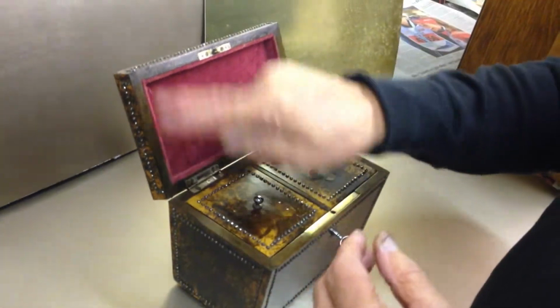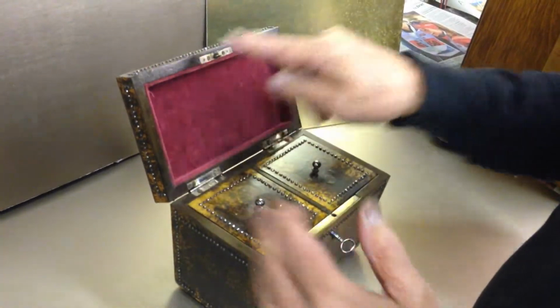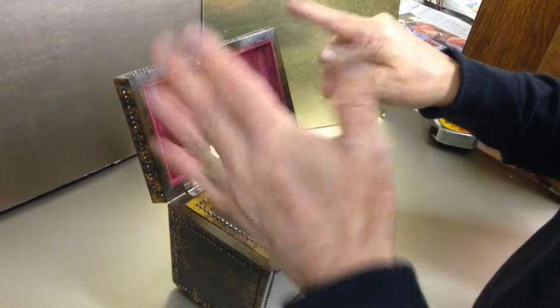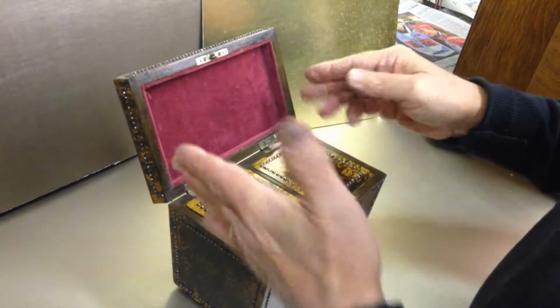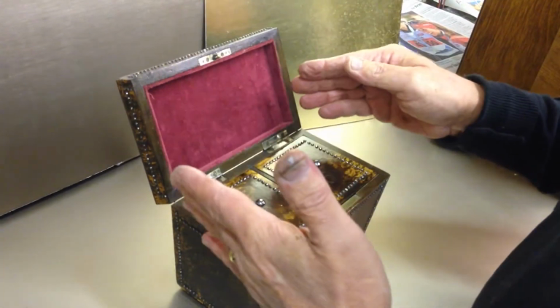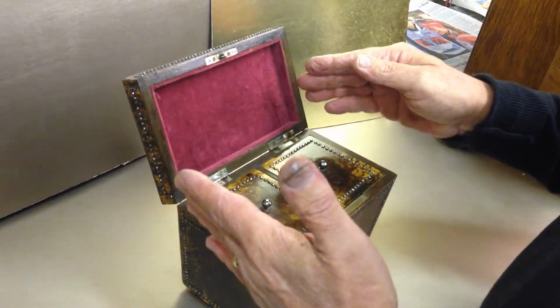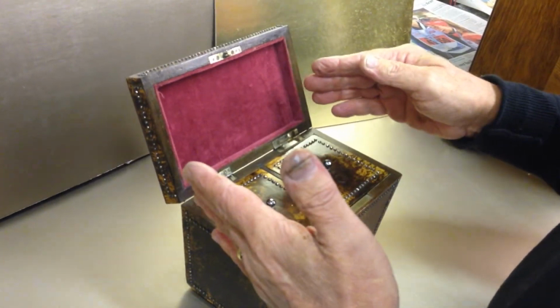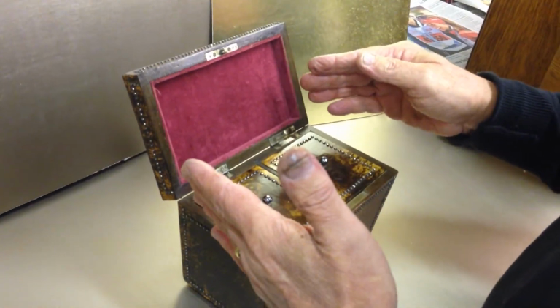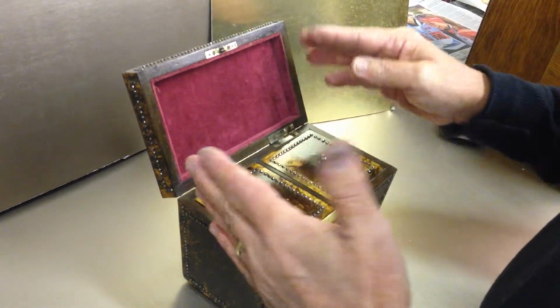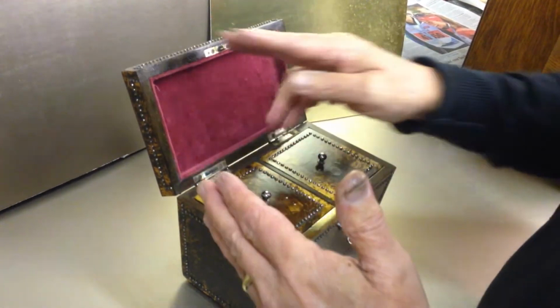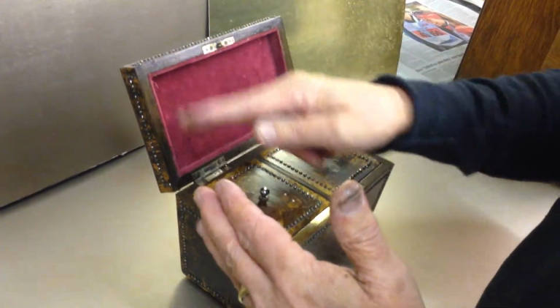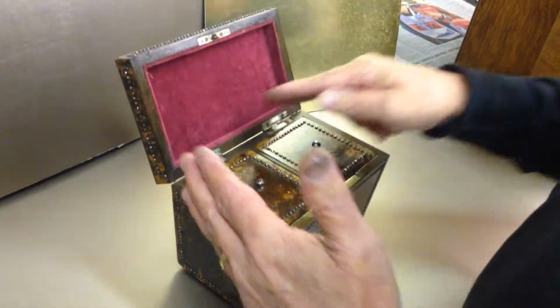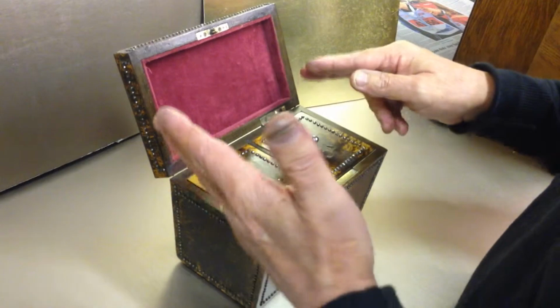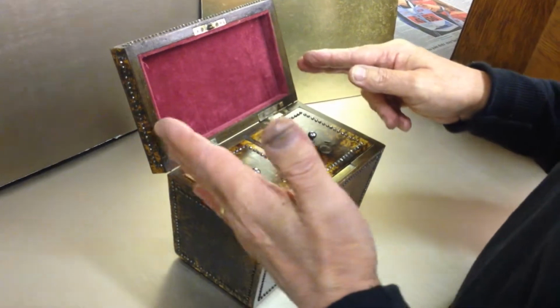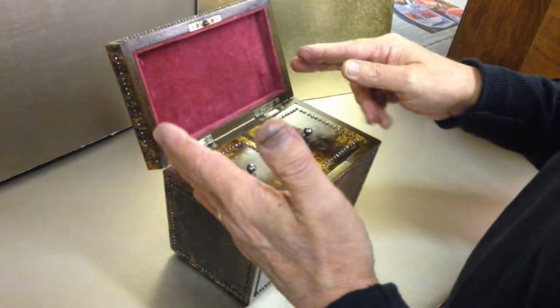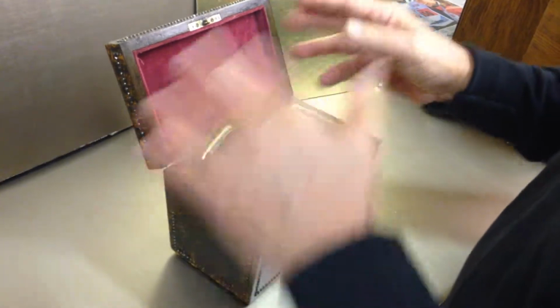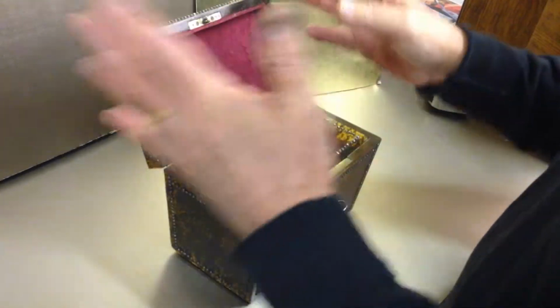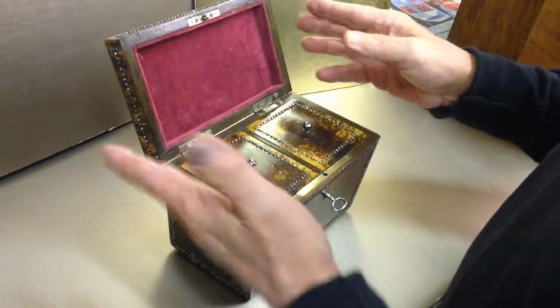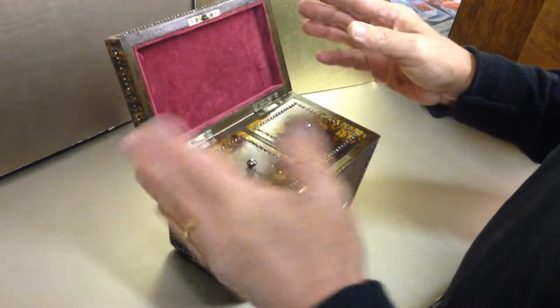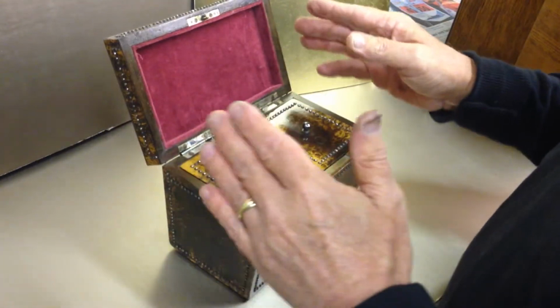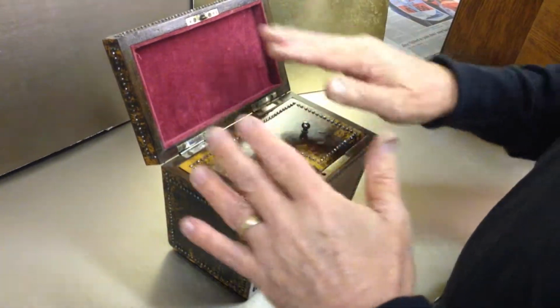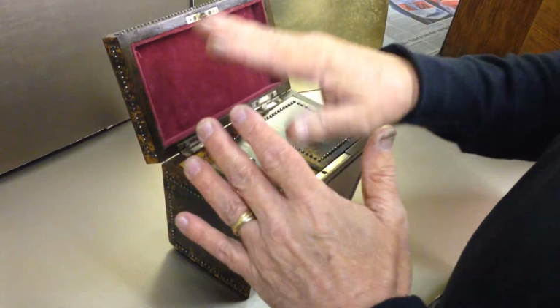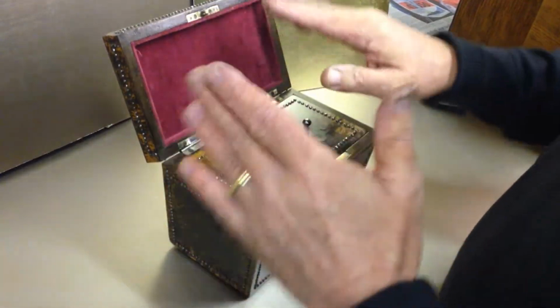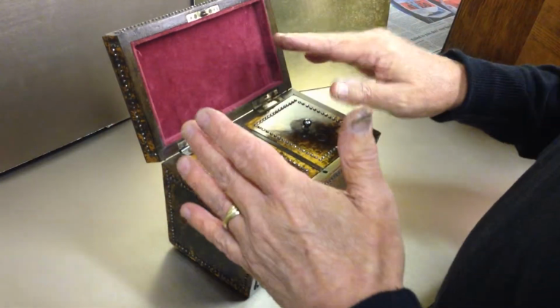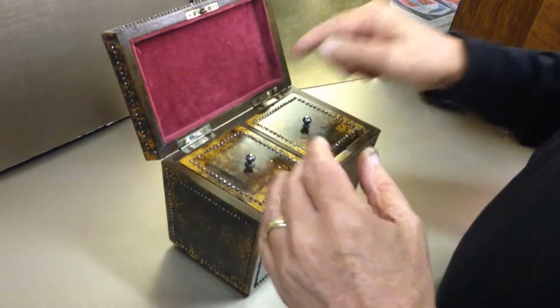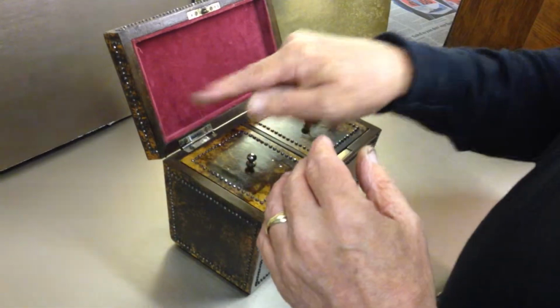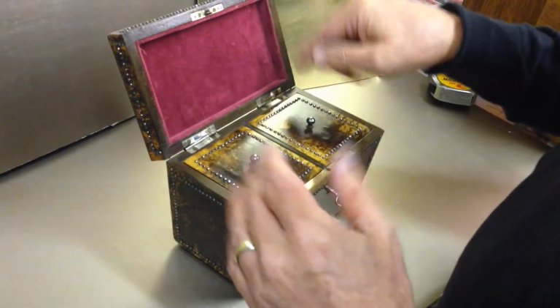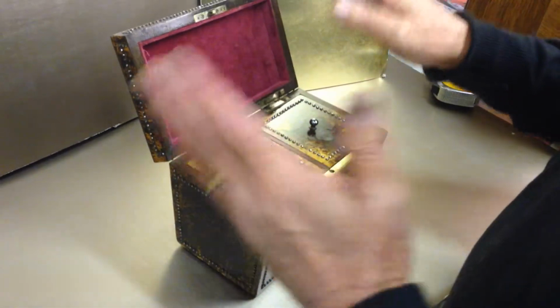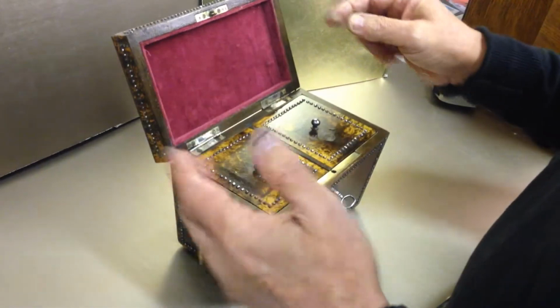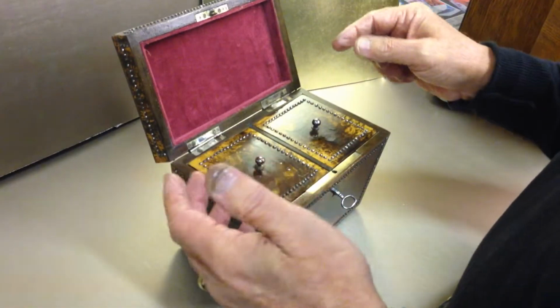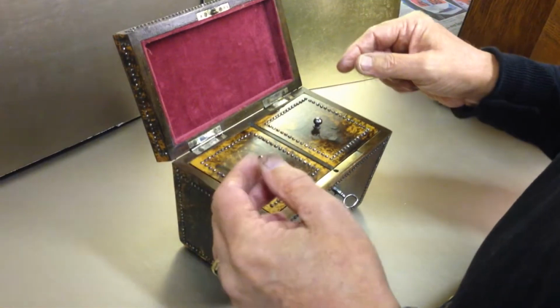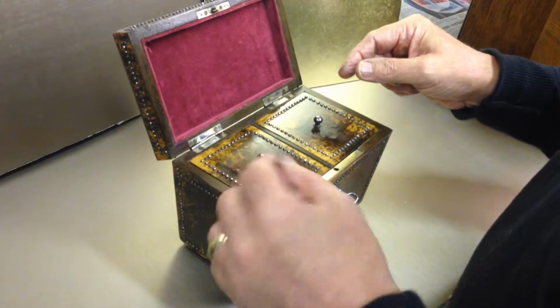Somebody at some stage has relined the back, which probably would have just been basic timber, but they've put a velvet panel in there.